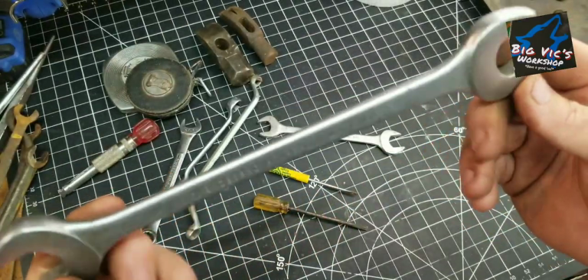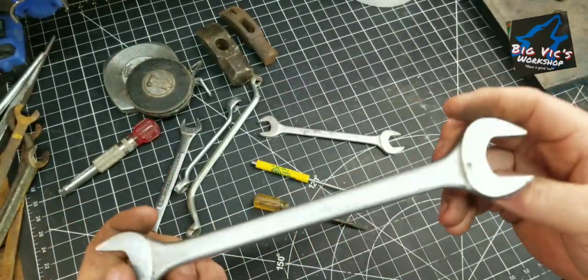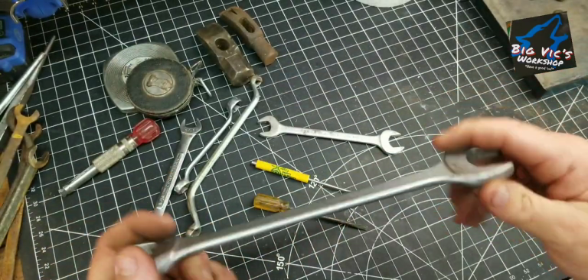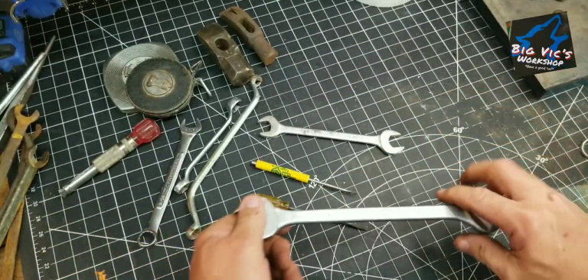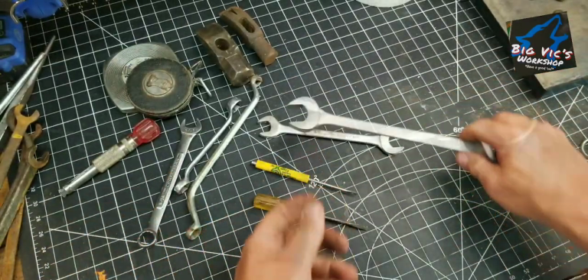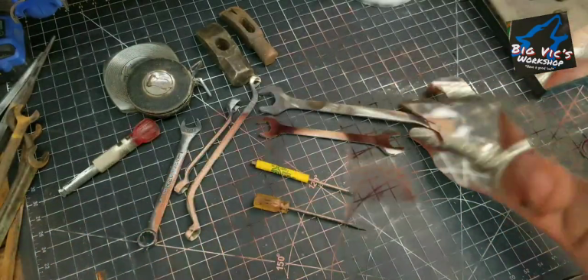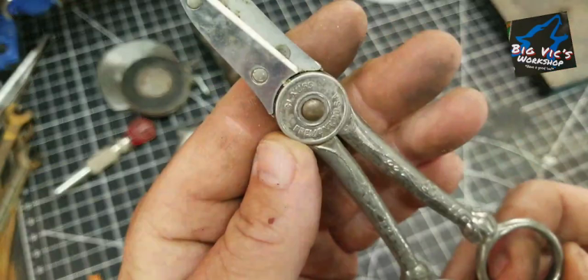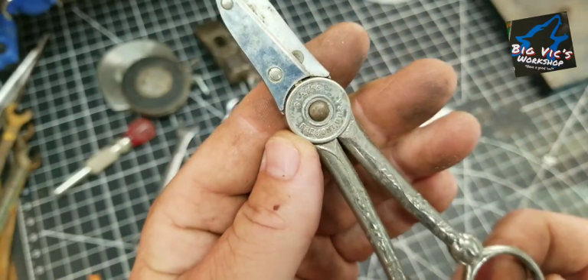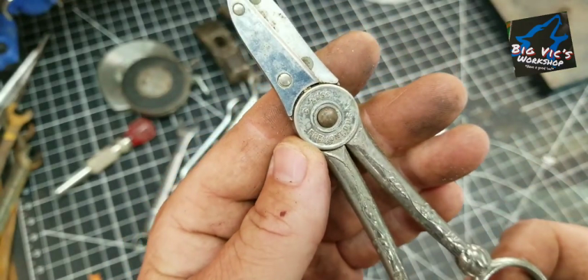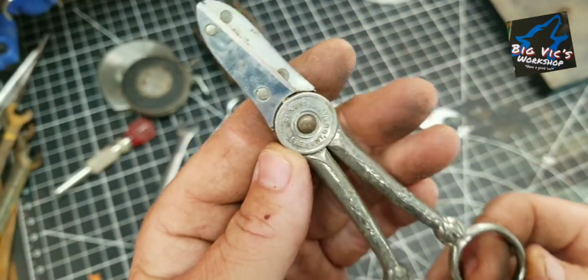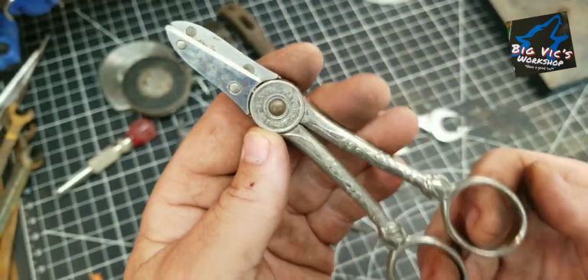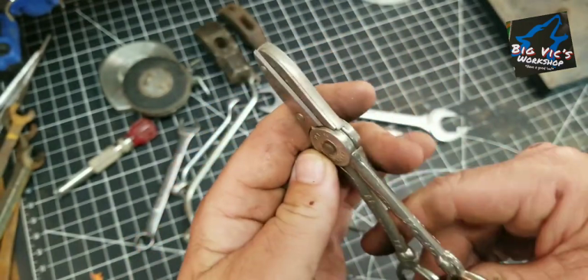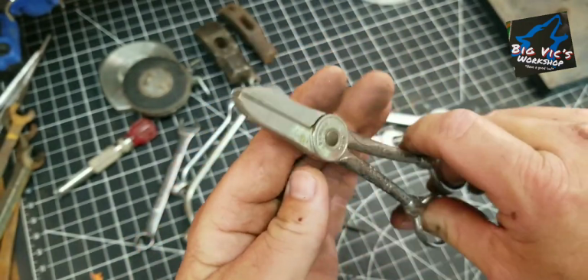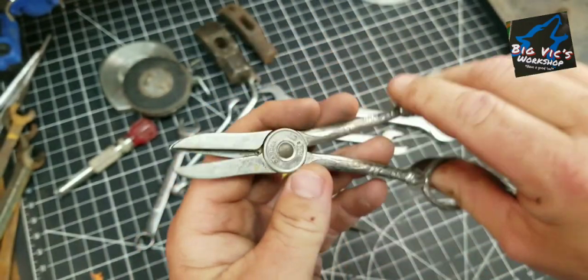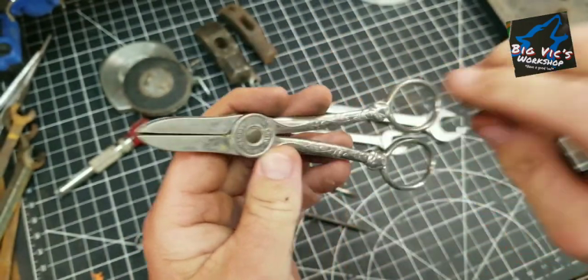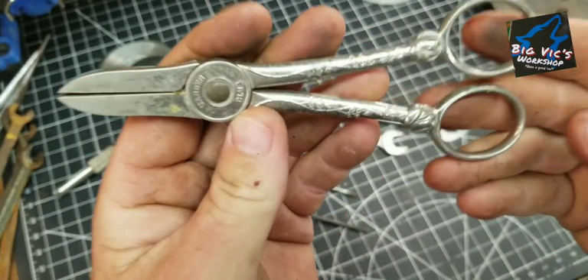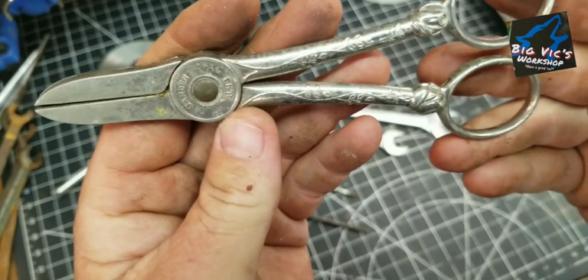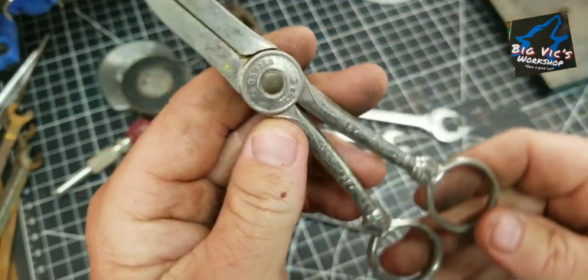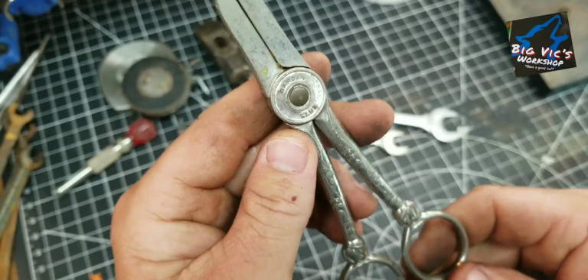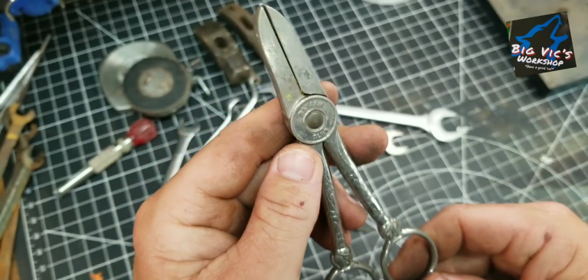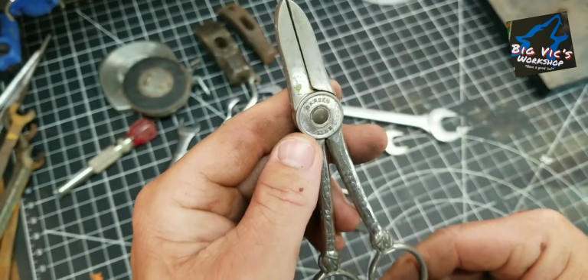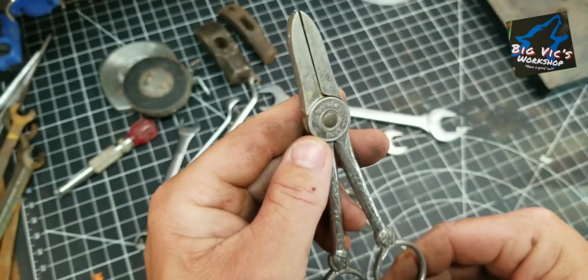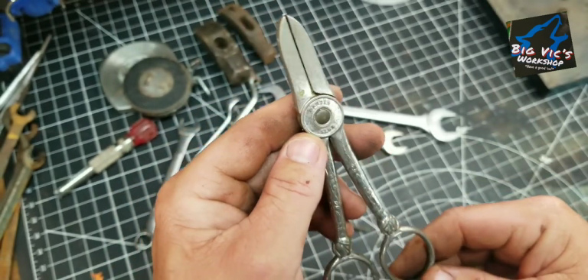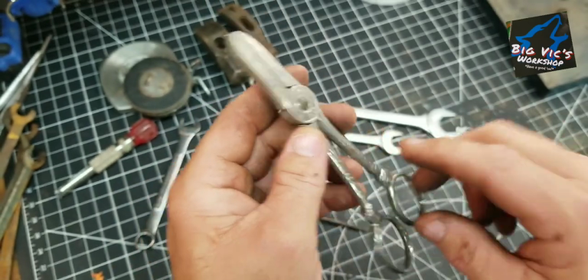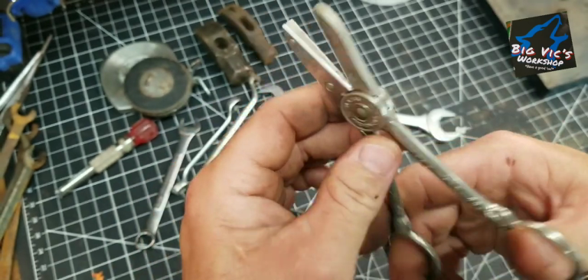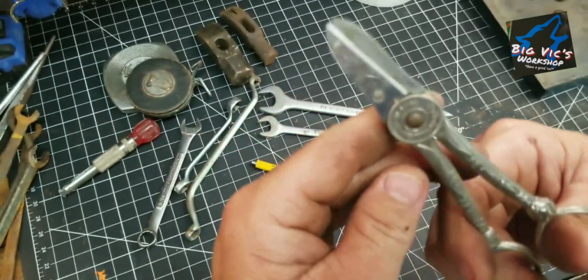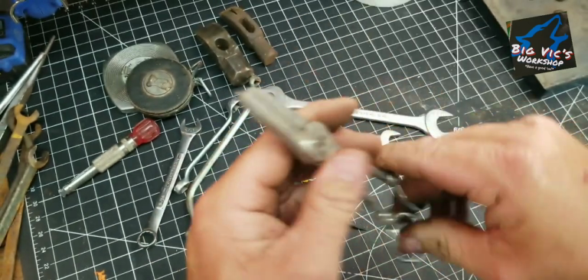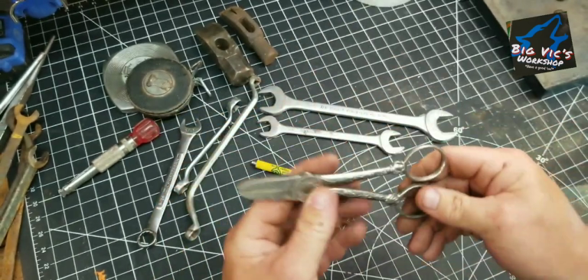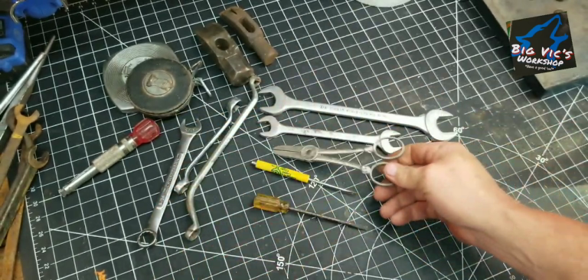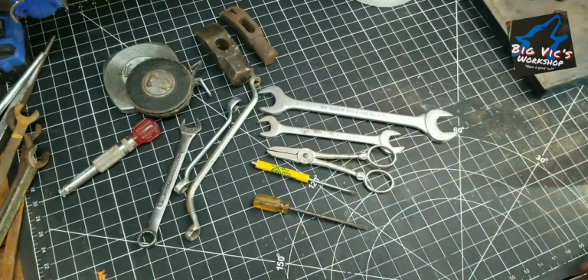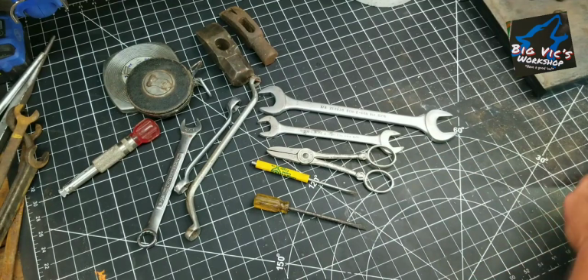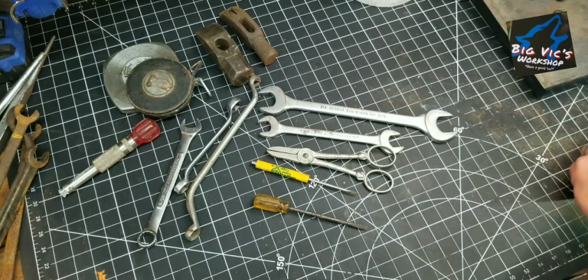My buddy Restro Rob — a pair of little ornate scissors, little Gardner scissors I guess. Thought they were pretty cool.